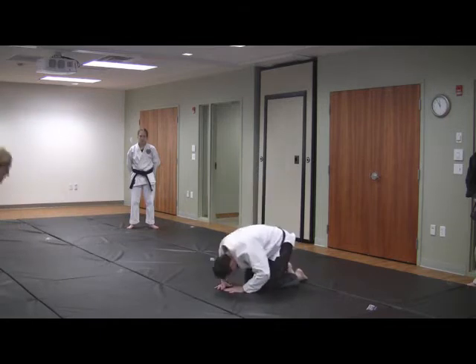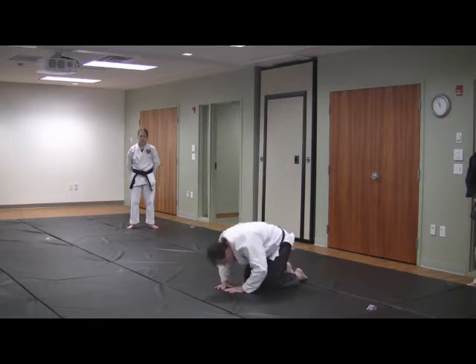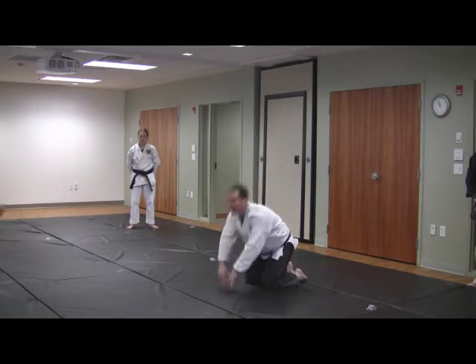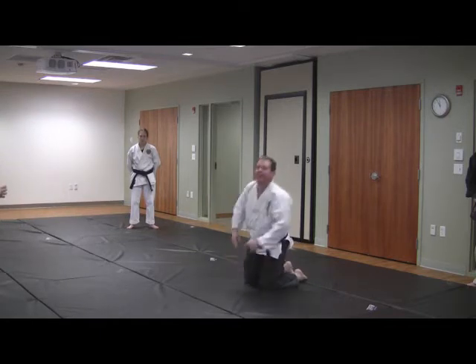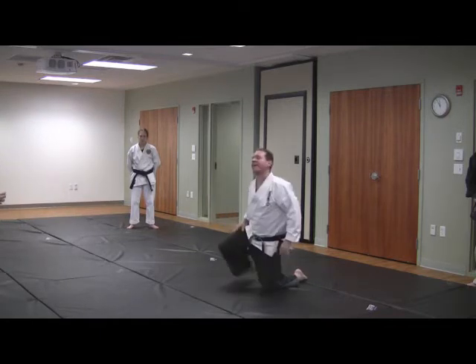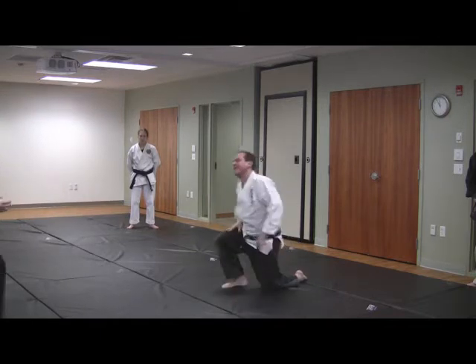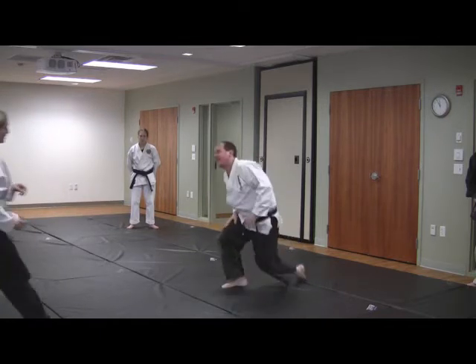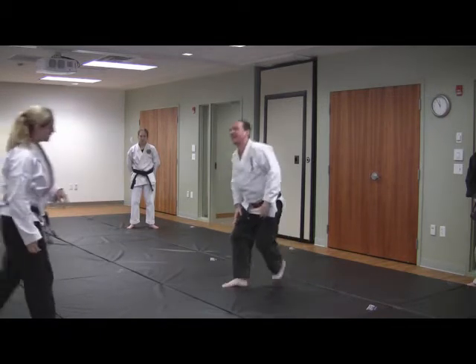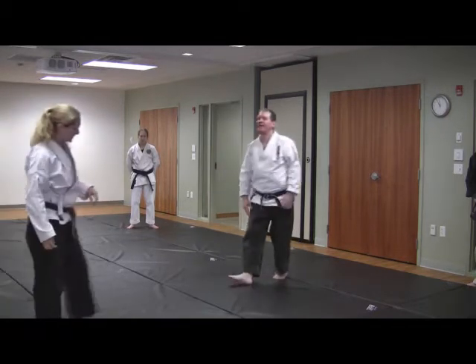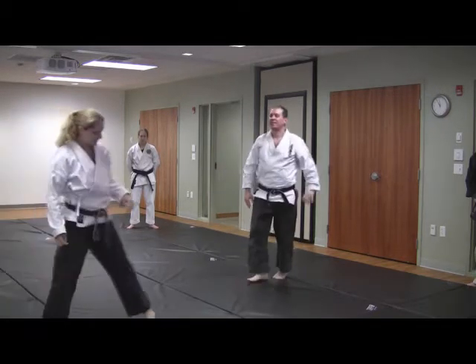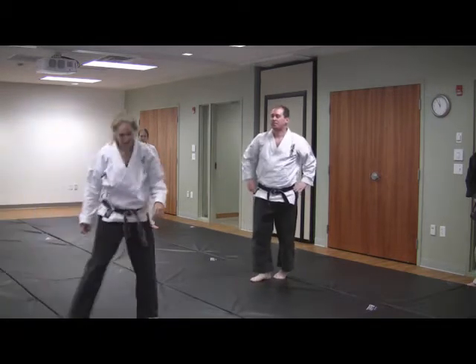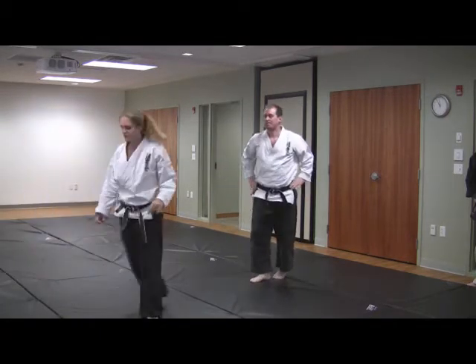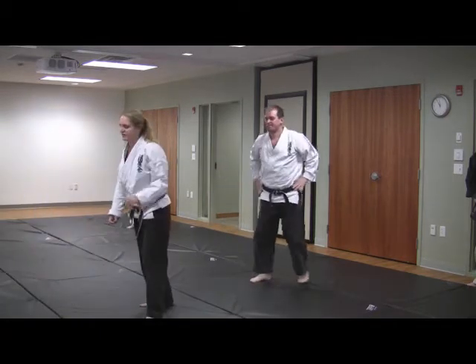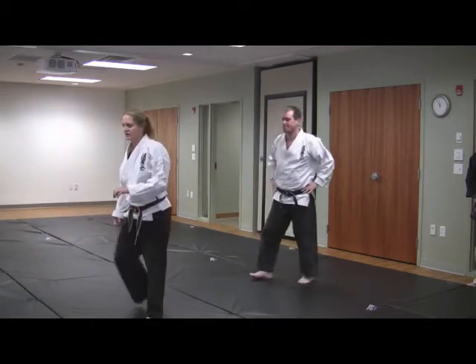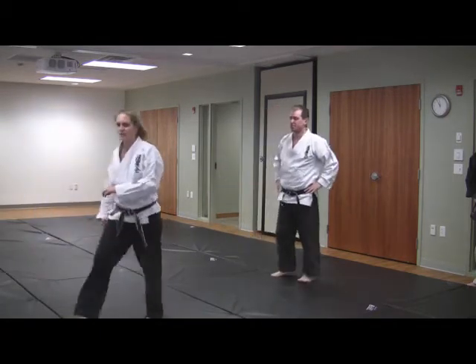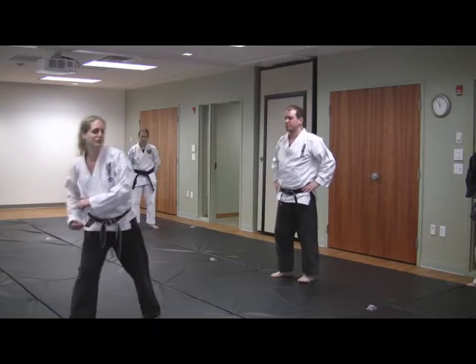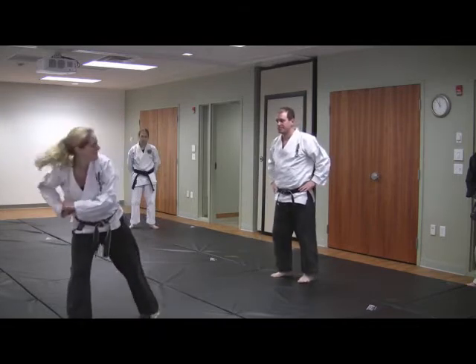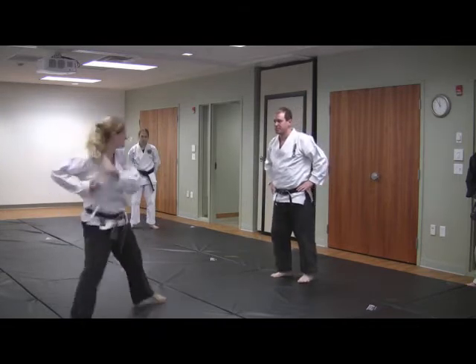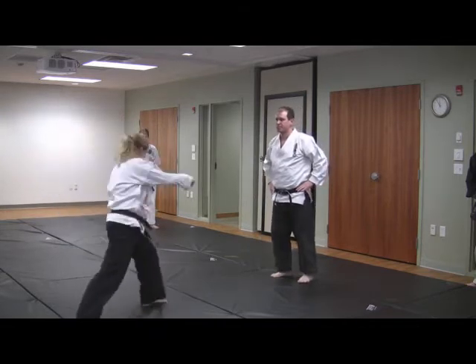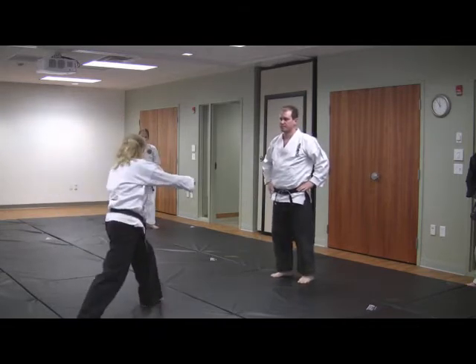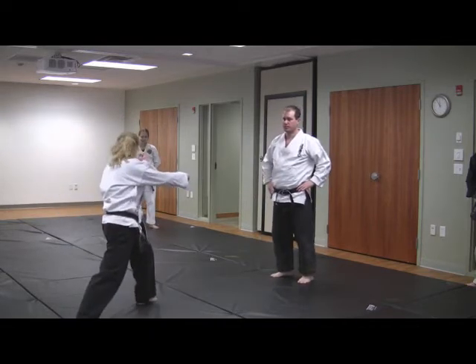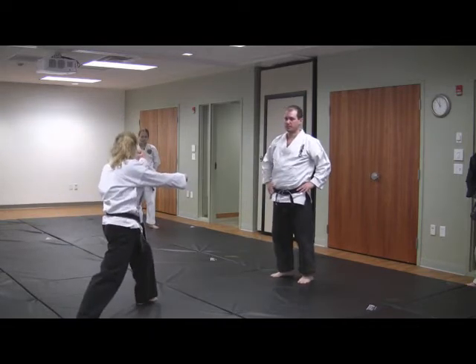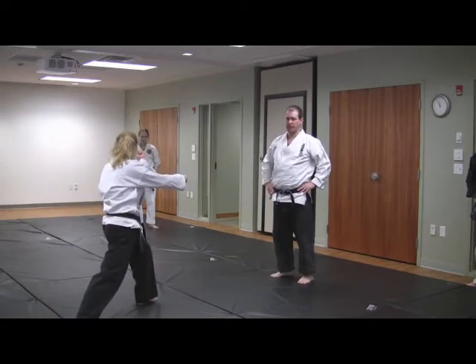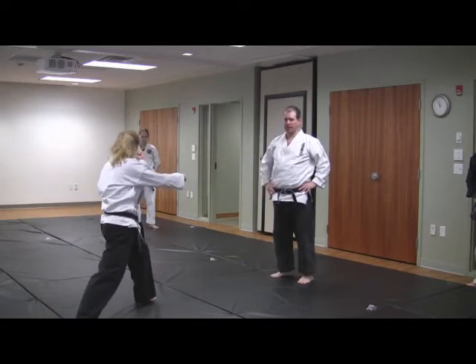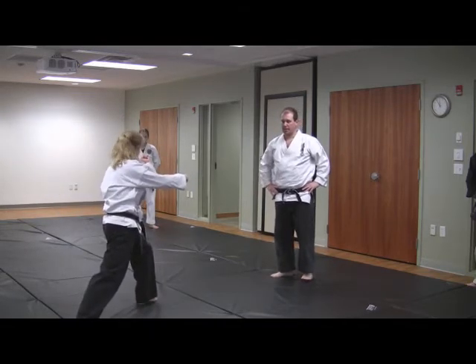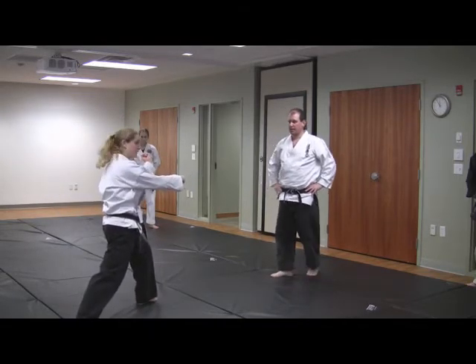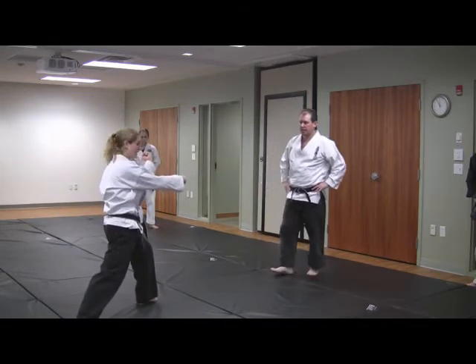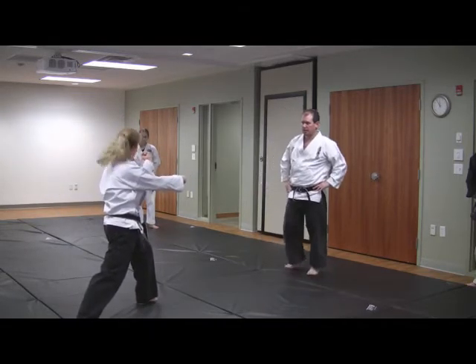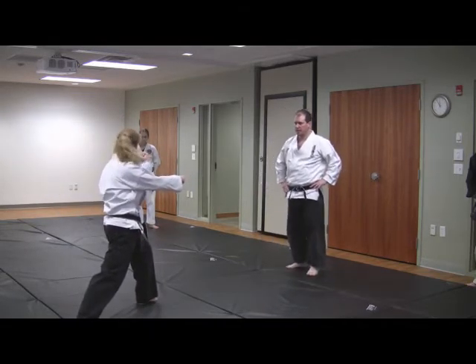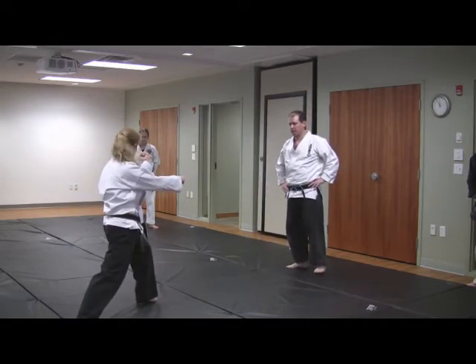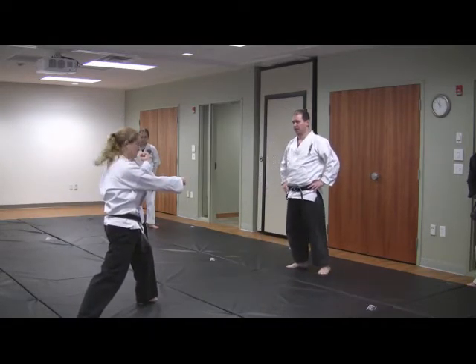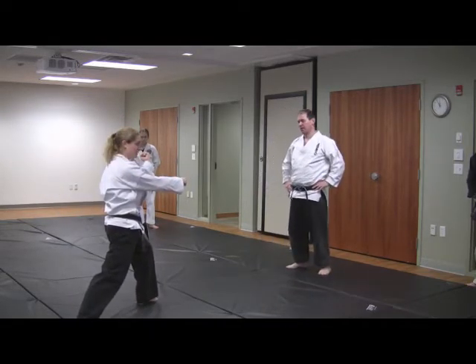Think of how you can use that ground as you bounce right back — push off right back into that uchi-yoki-siken.